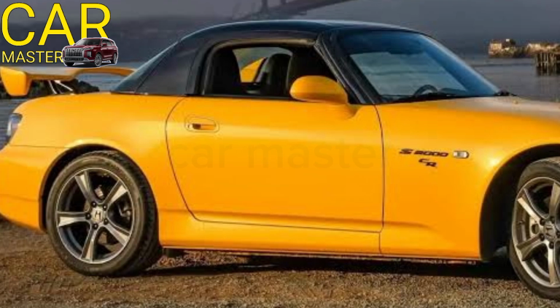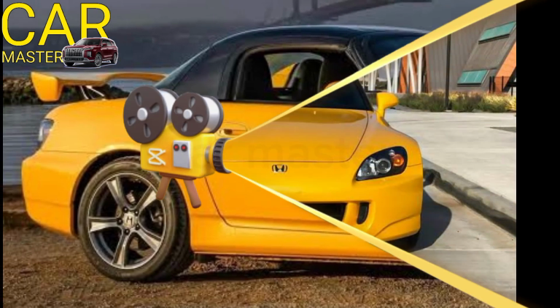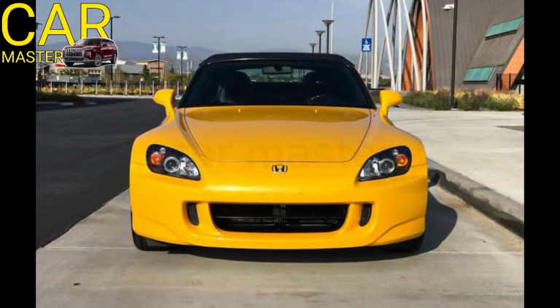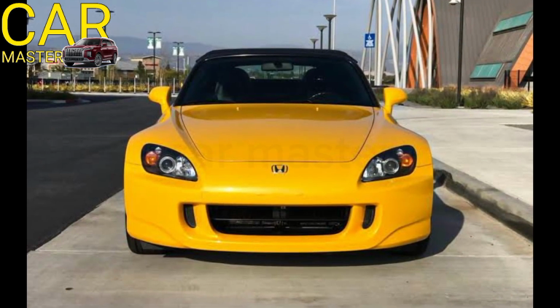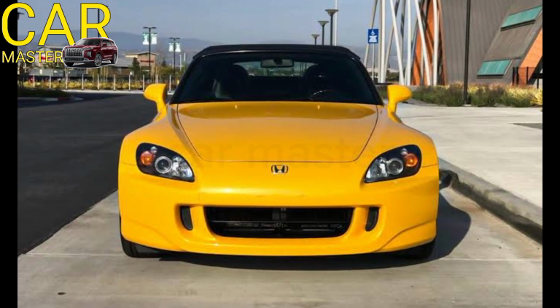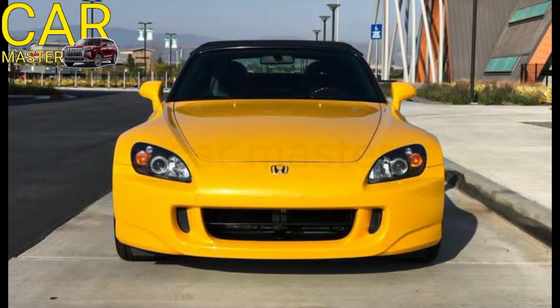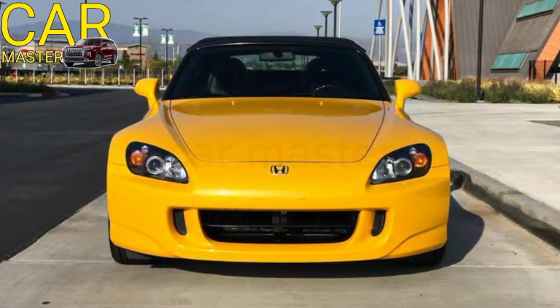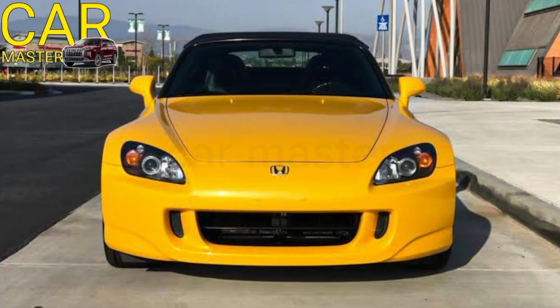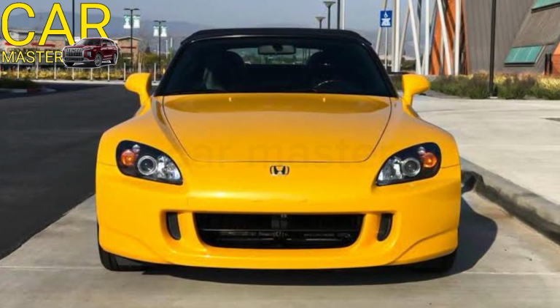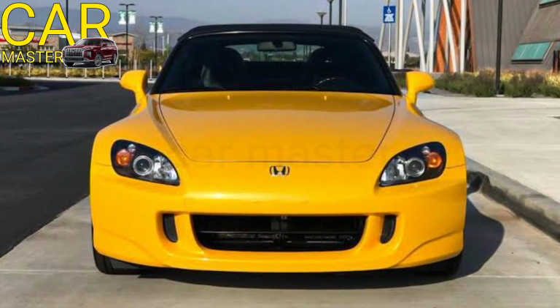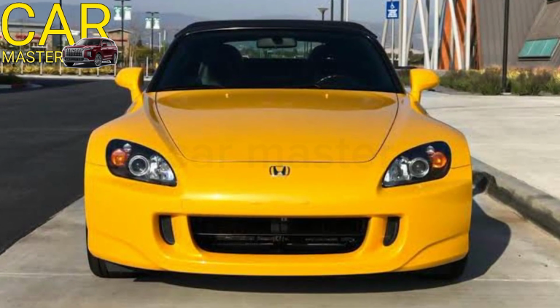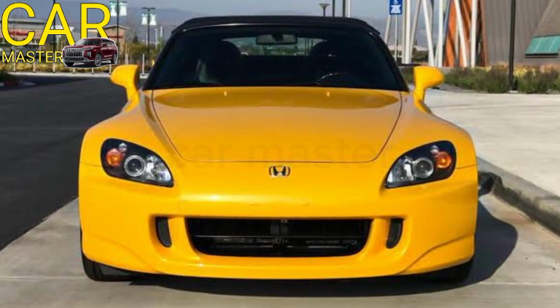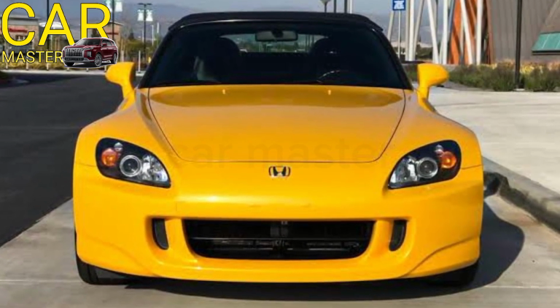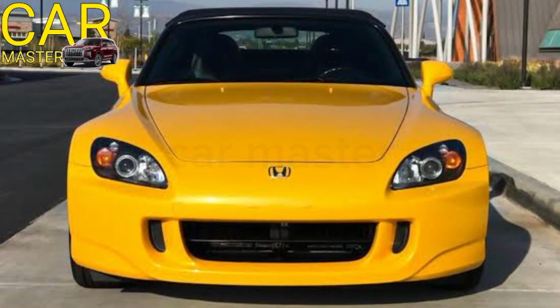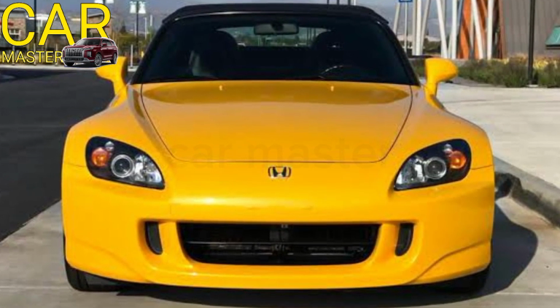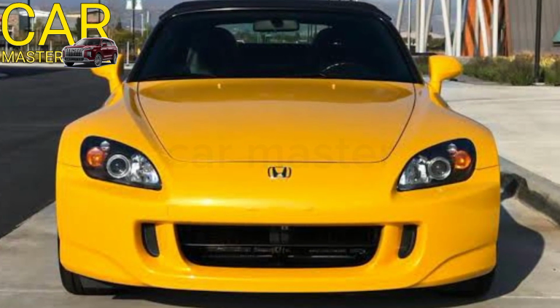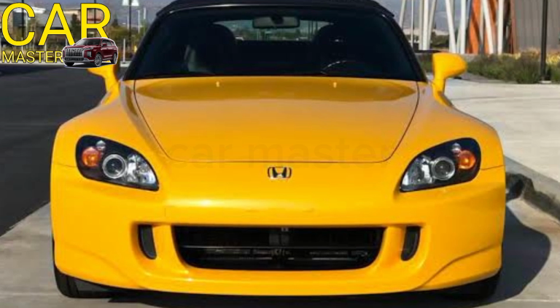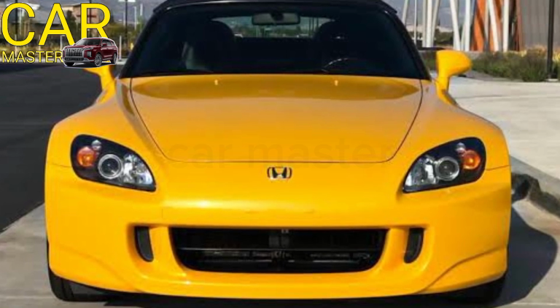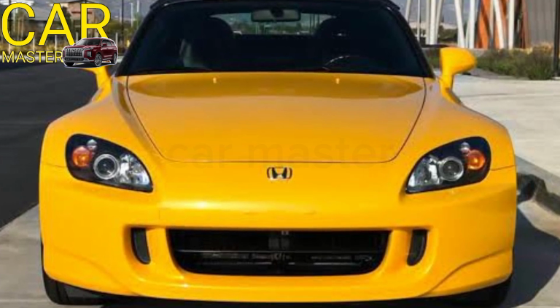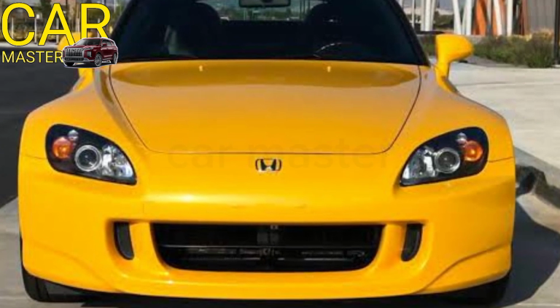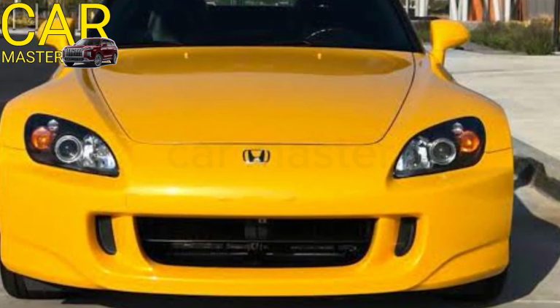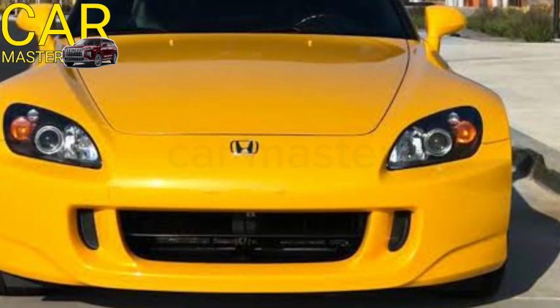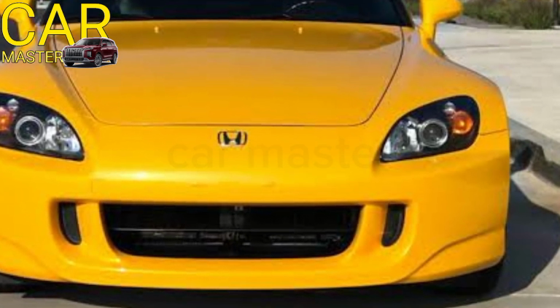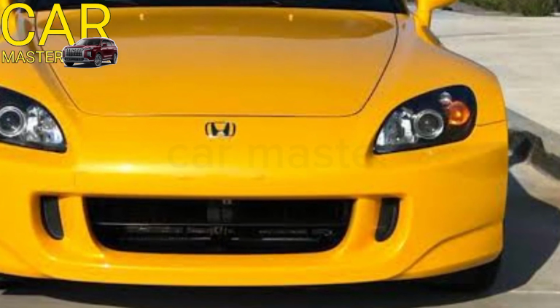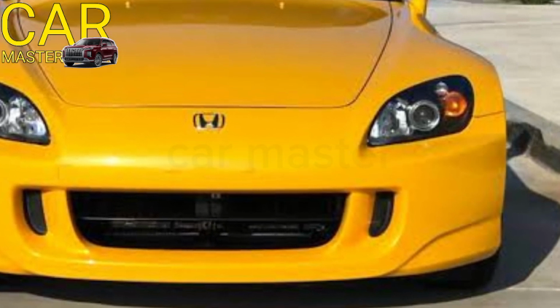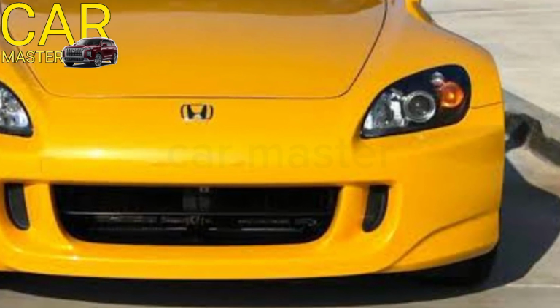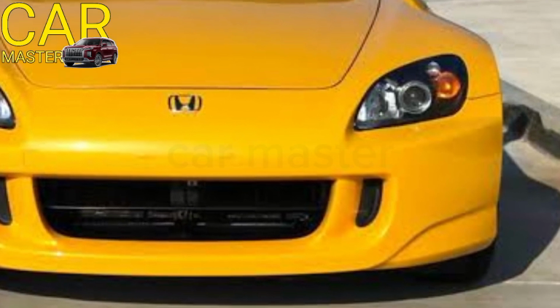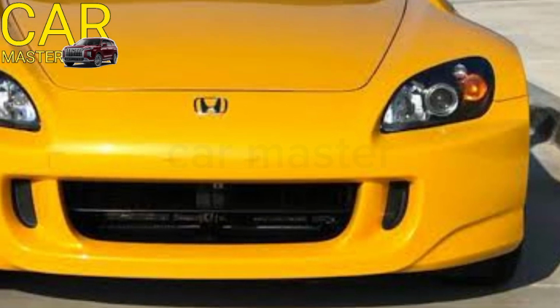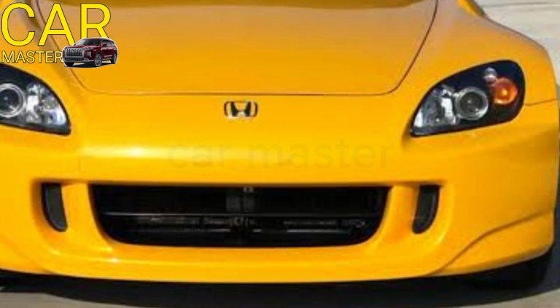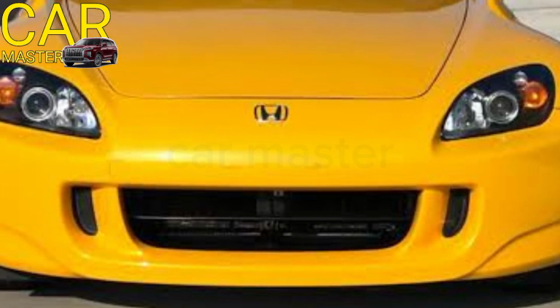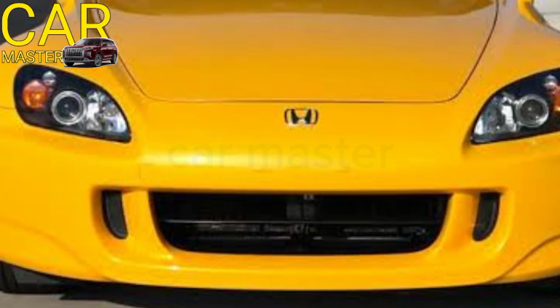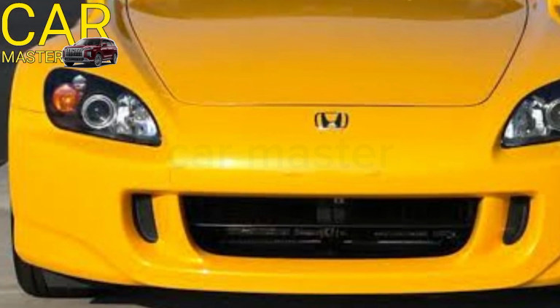Welcome to CarMaster. Today we're diving into the highly anticipated 2025 Honda S2000, the return of an iconic roadster that brings back its legendary performance and thrills in a modern package.